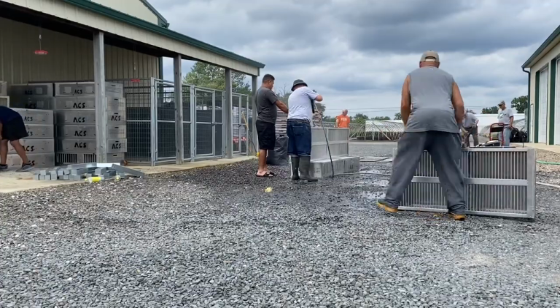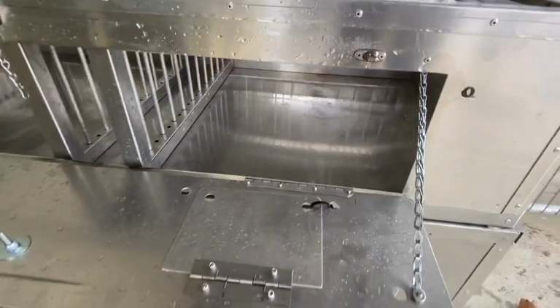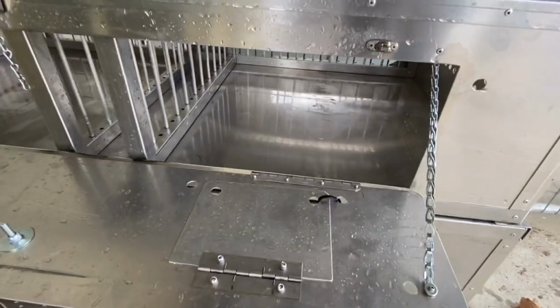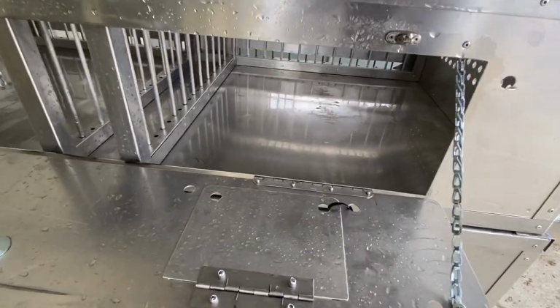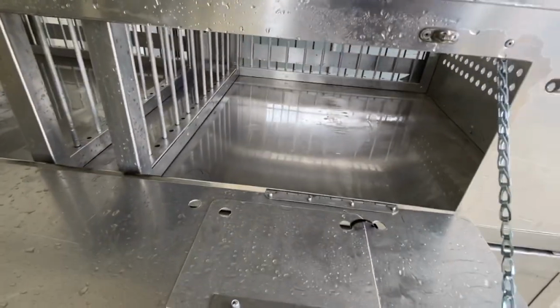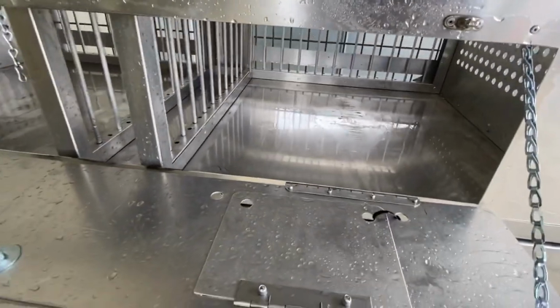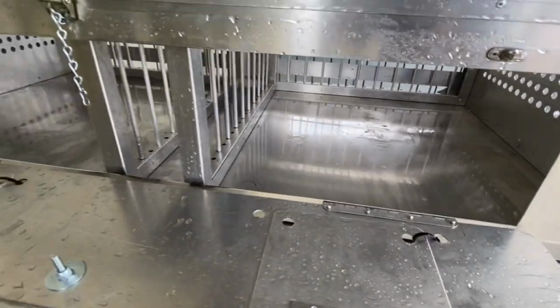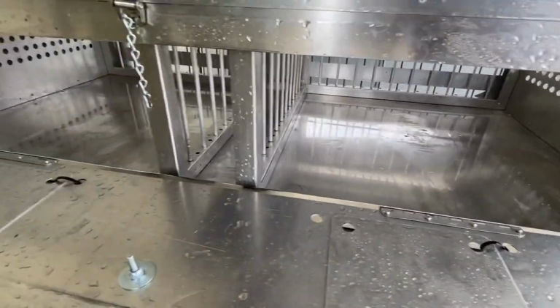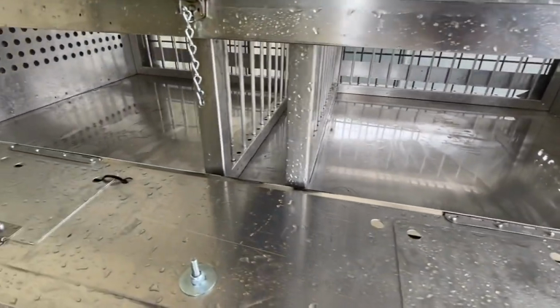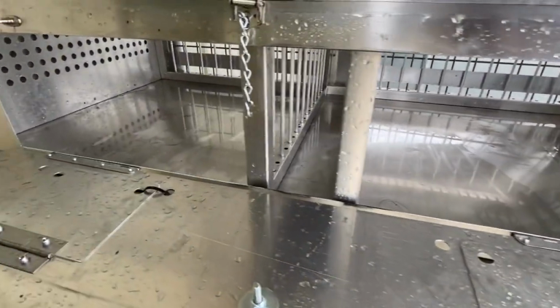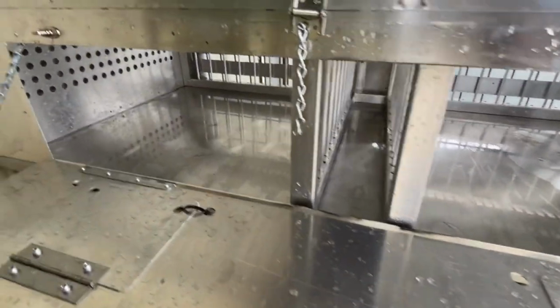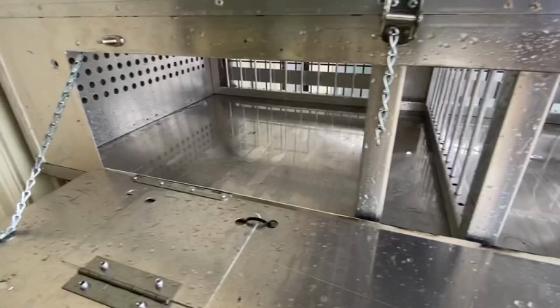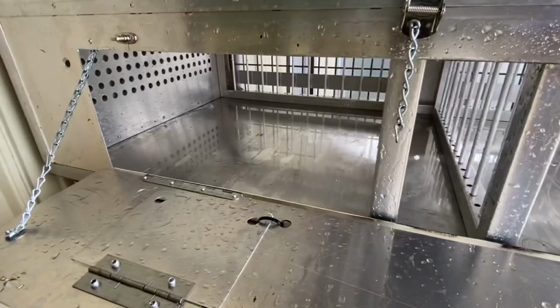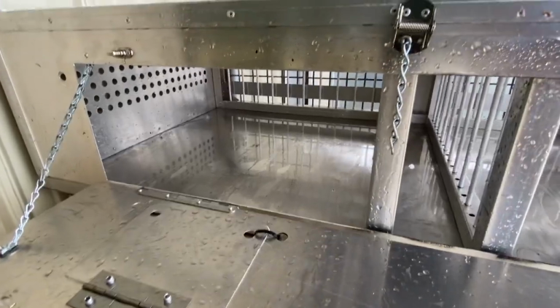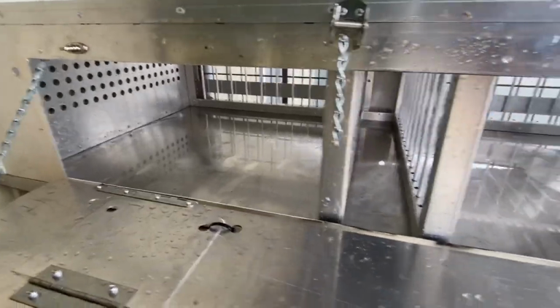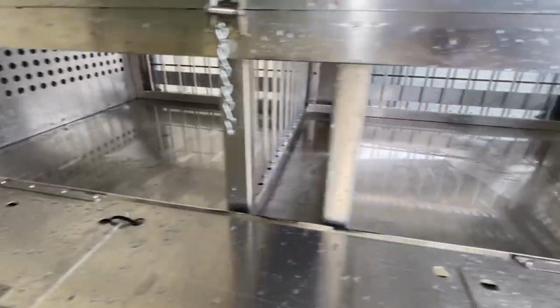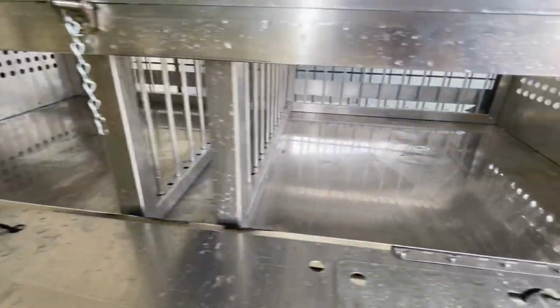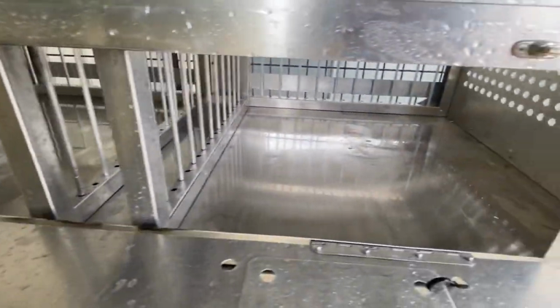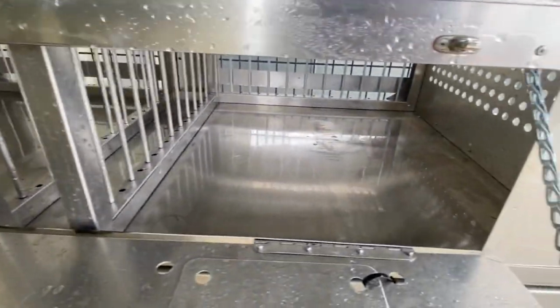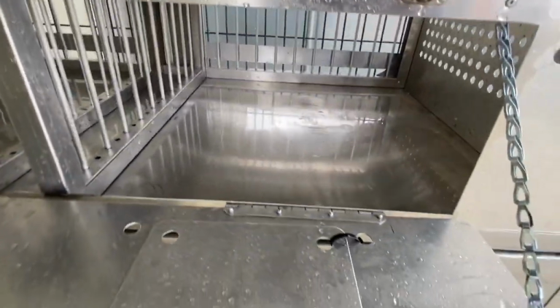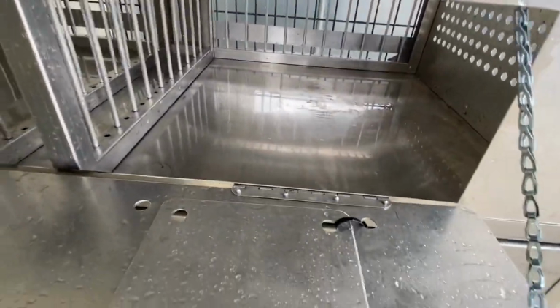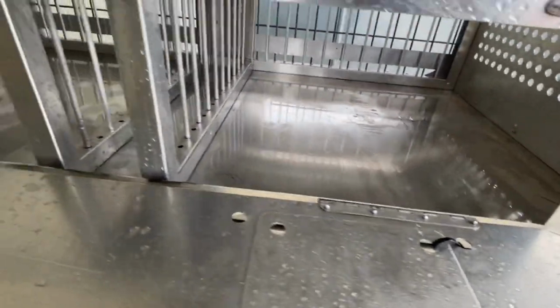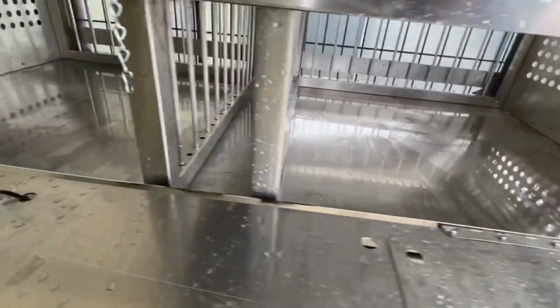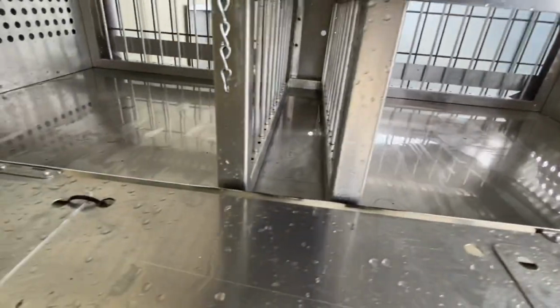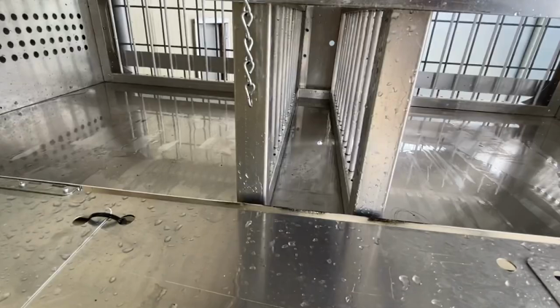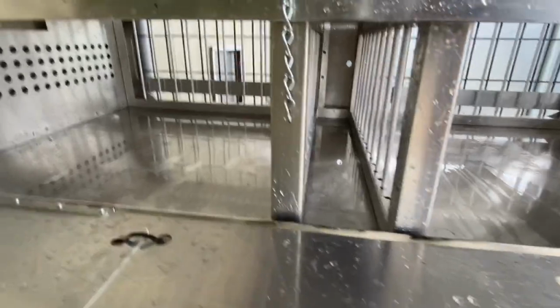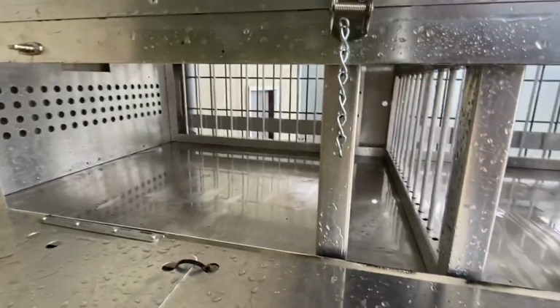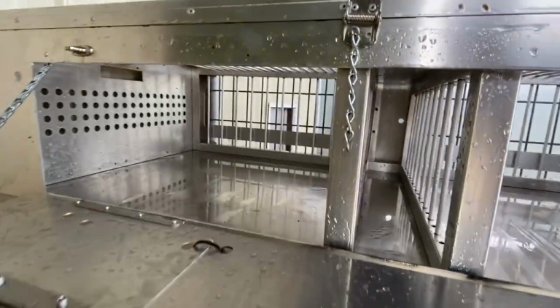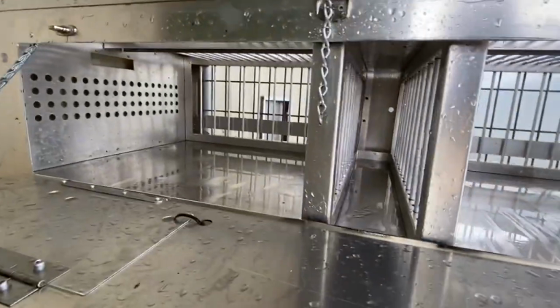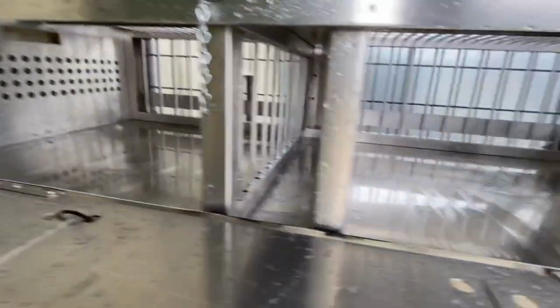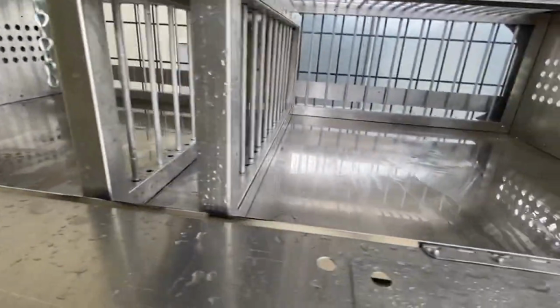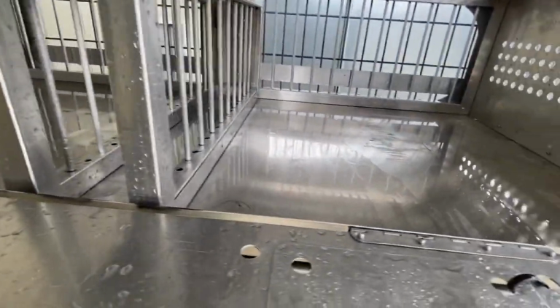So this is the finished product, this is after I sanitized. What I did now is place a disinfectant and we're going to let it air dry on there. So nice and clean, we're doing a good job to bring everything ready for the first race.